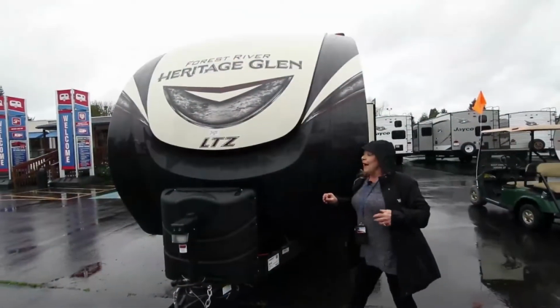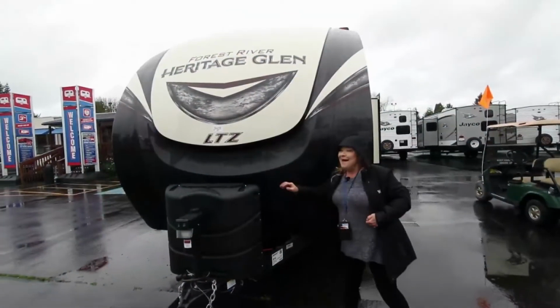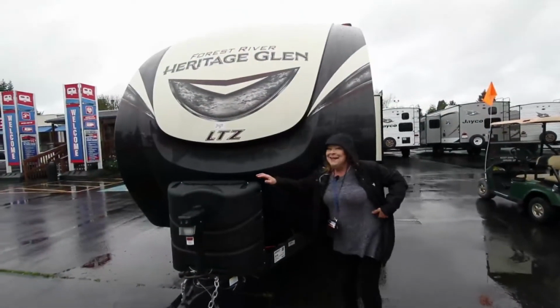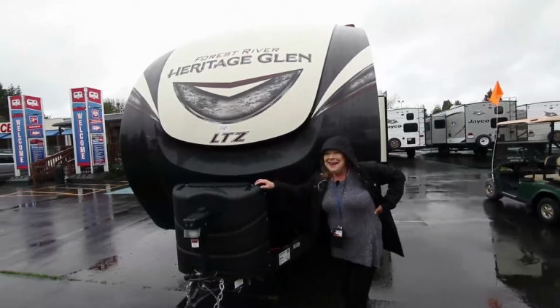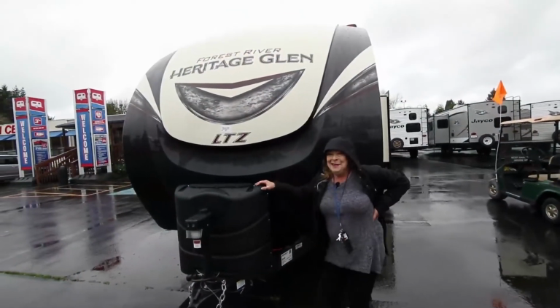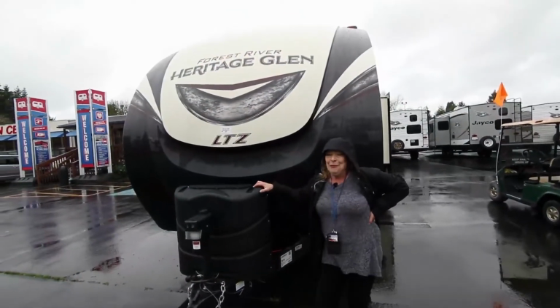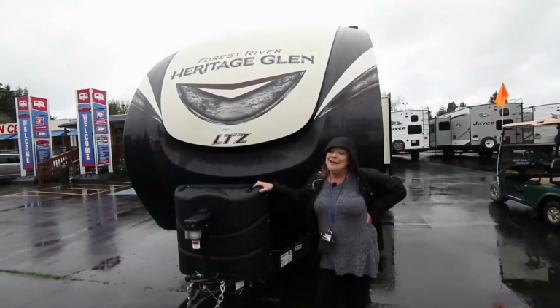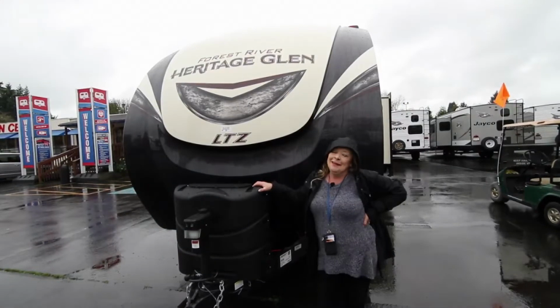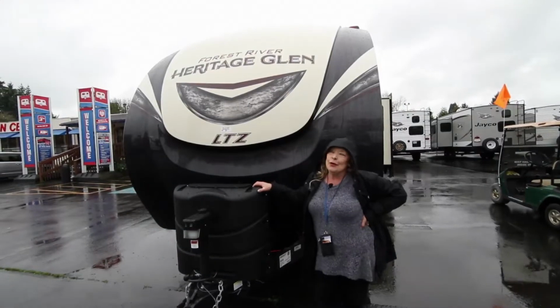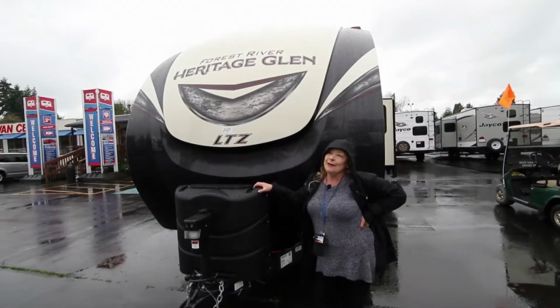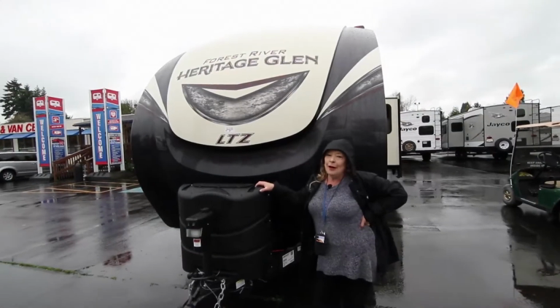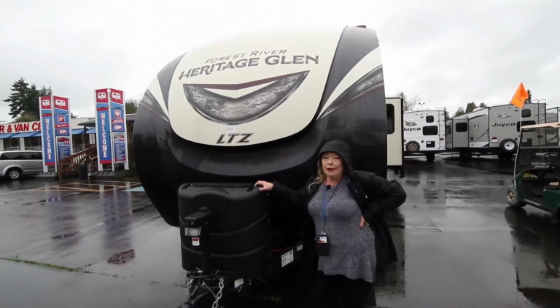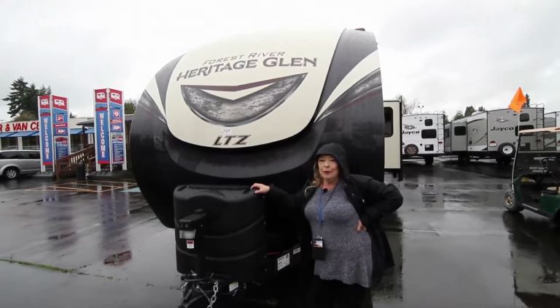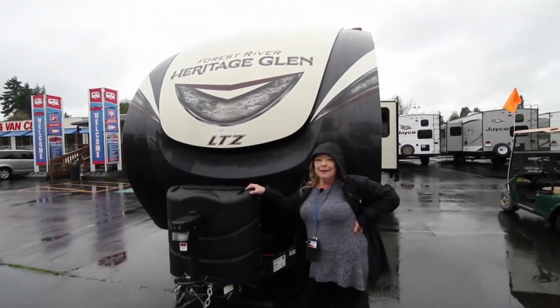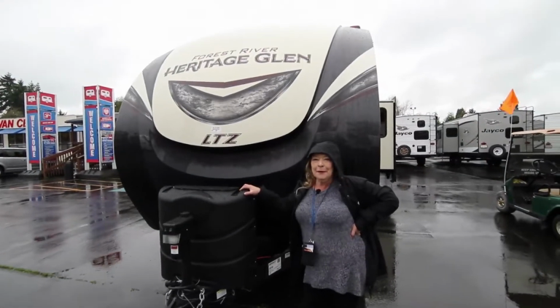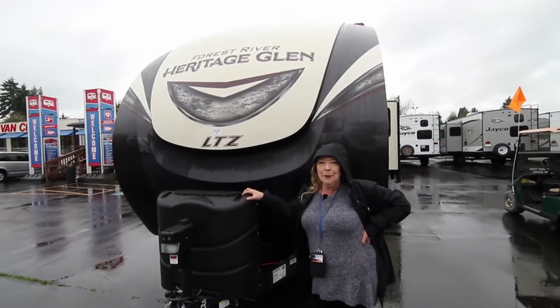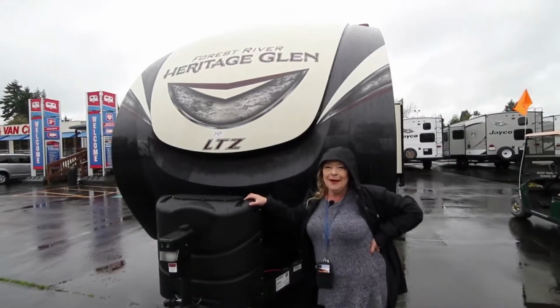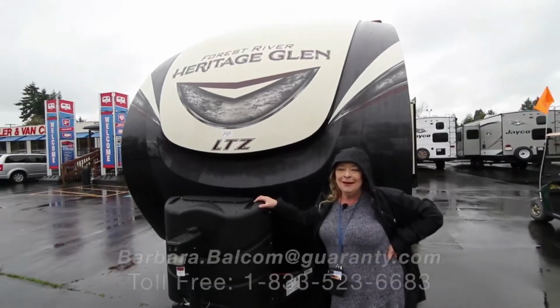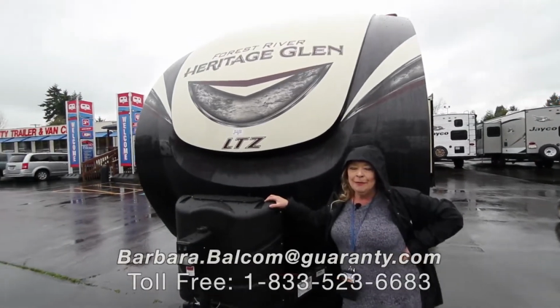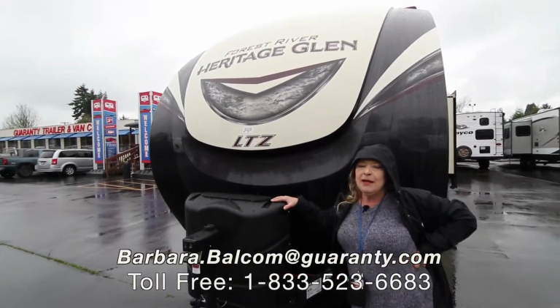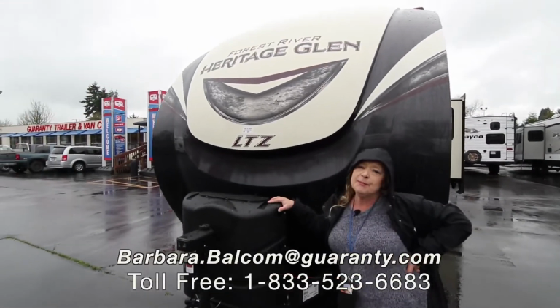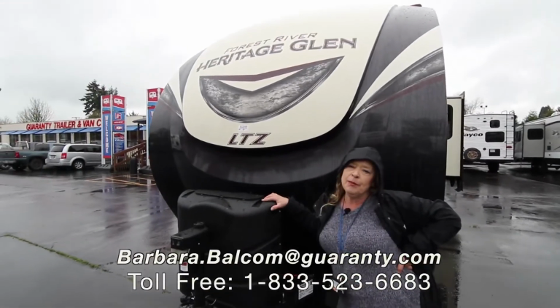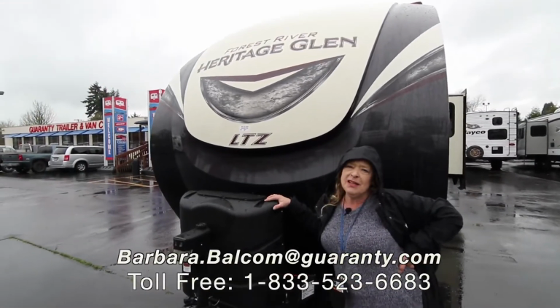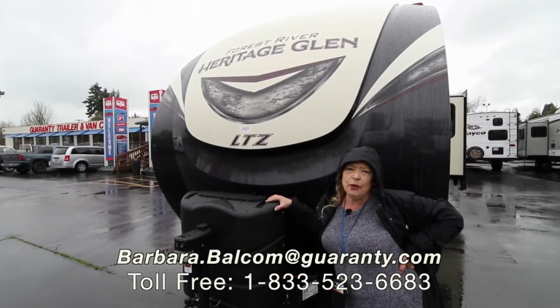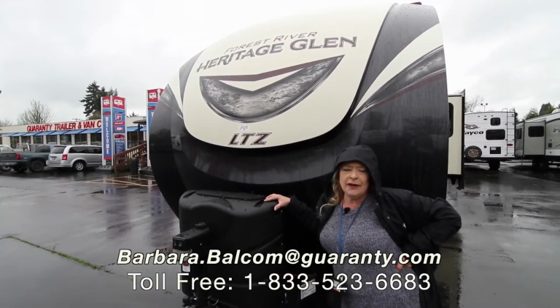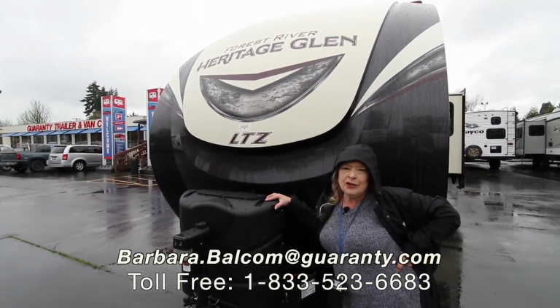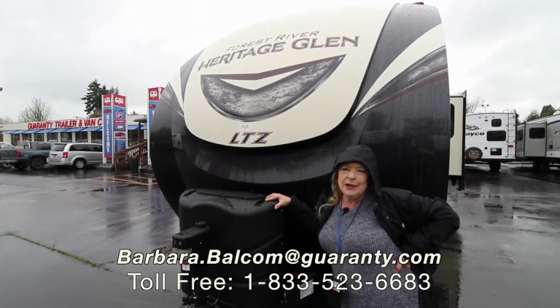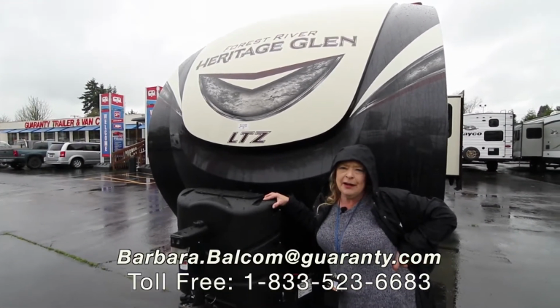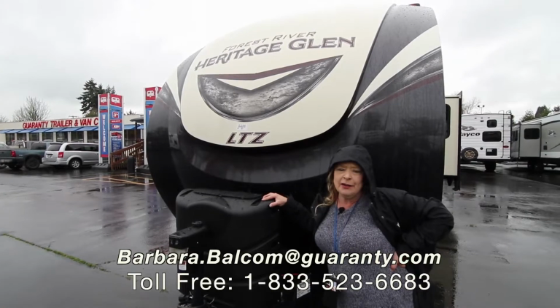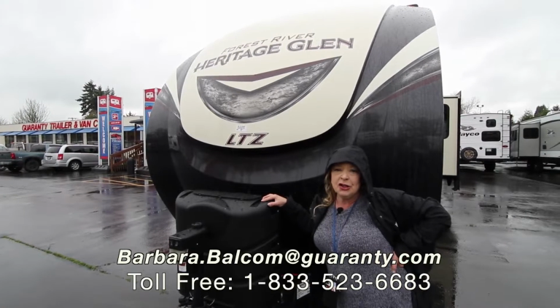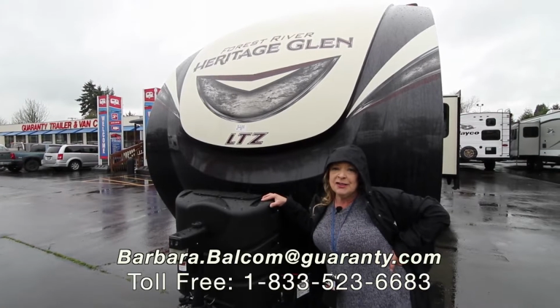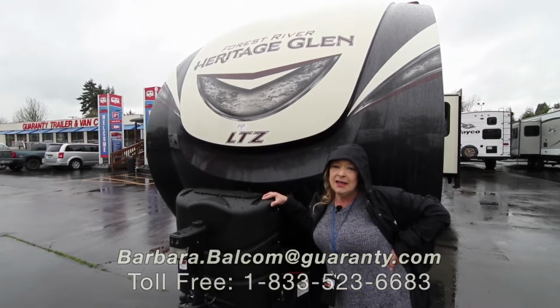Hi, hey — you know what, it's raining out here, we're getting a little bit of rain. My name is Barbara Dee and I work for Guaranty right out here in Junction City.